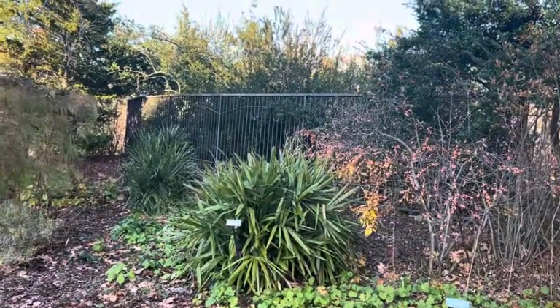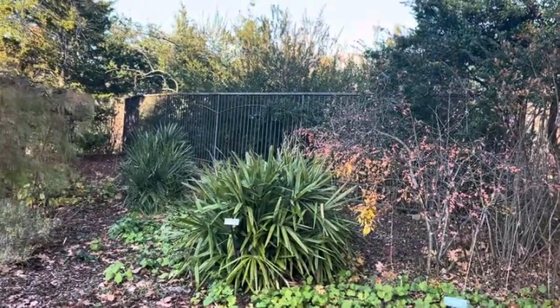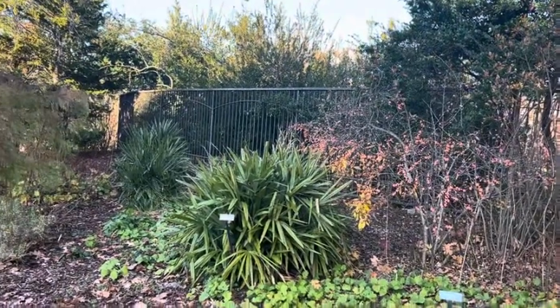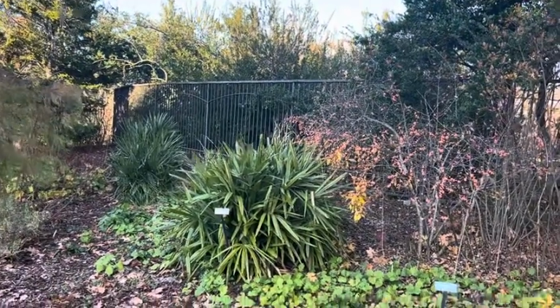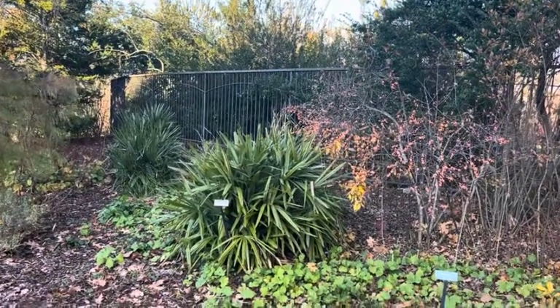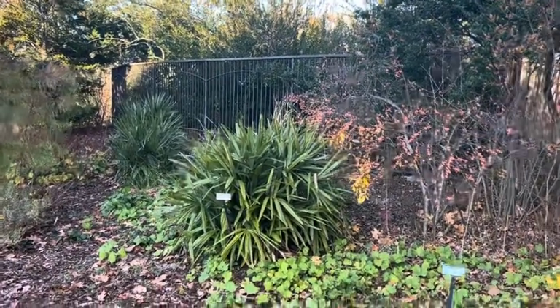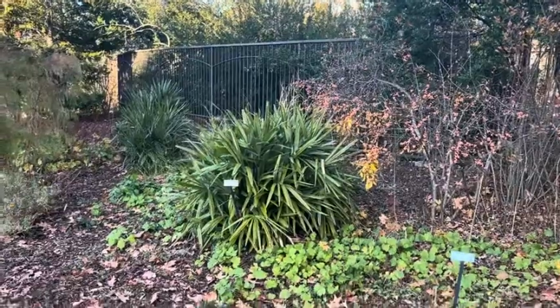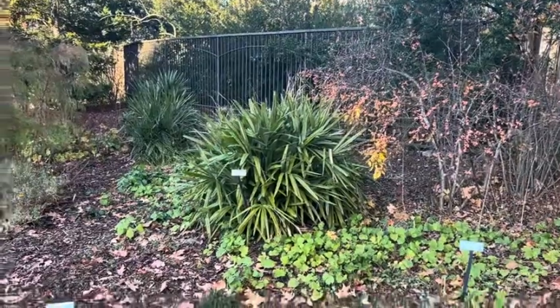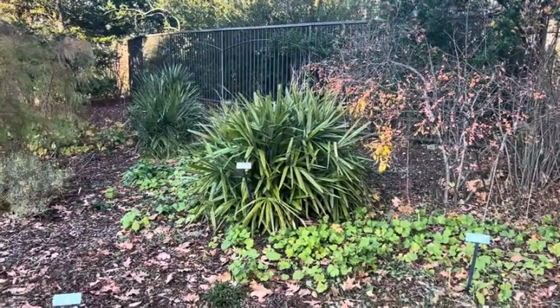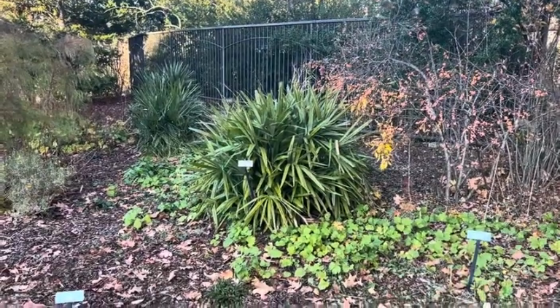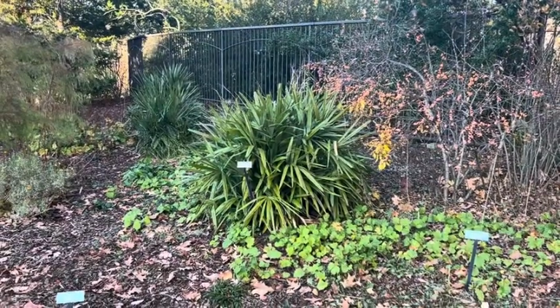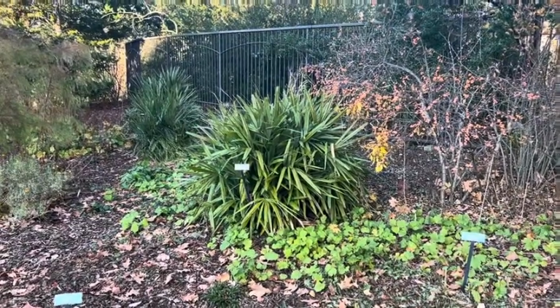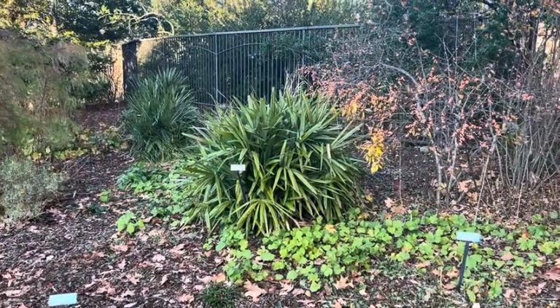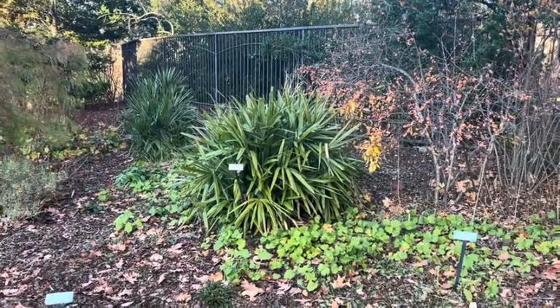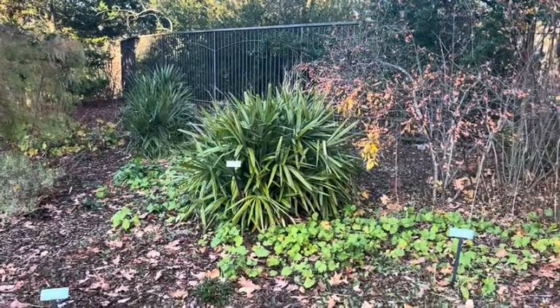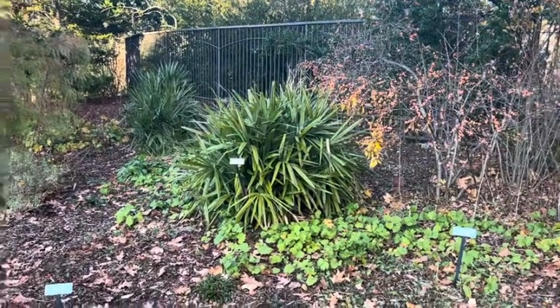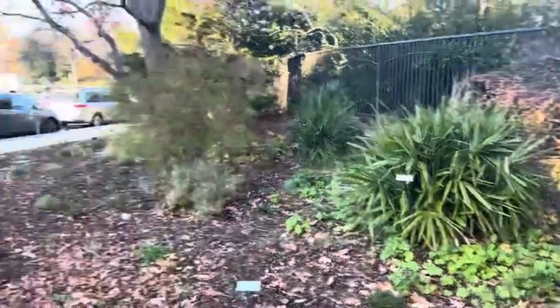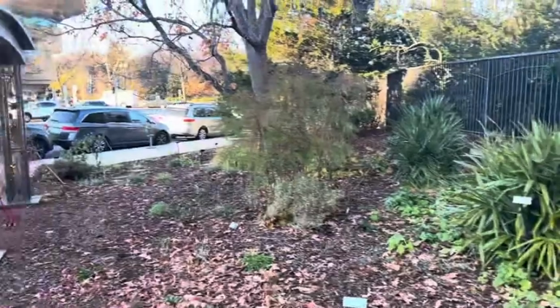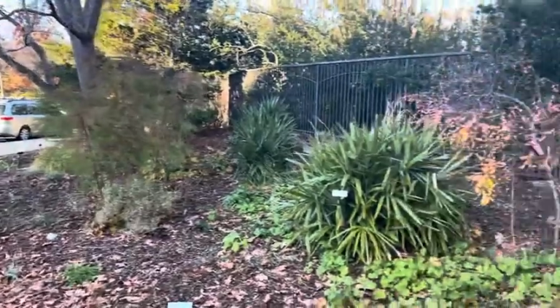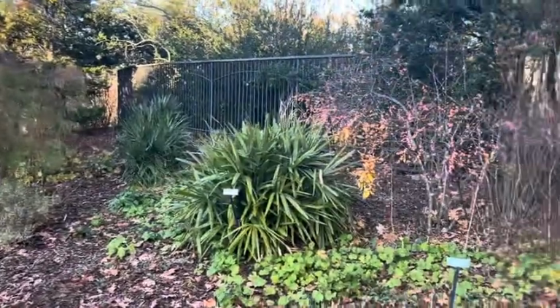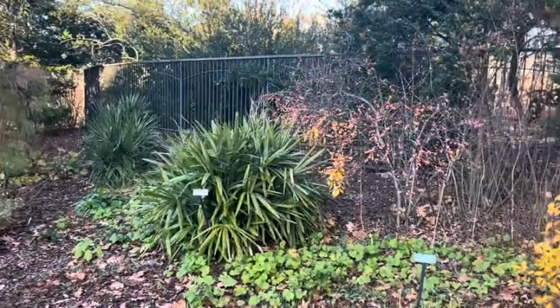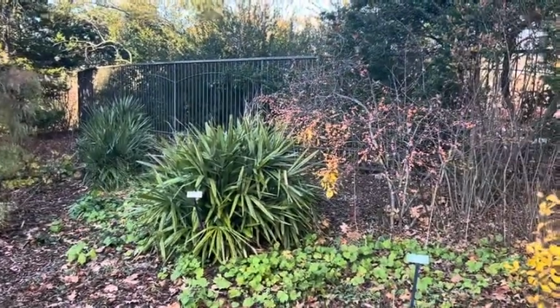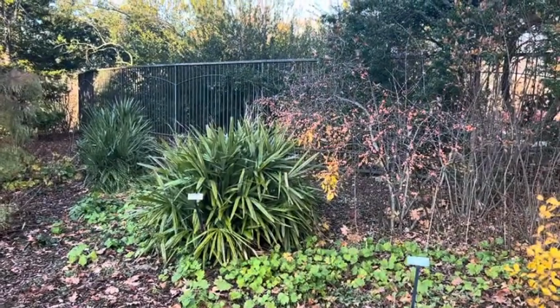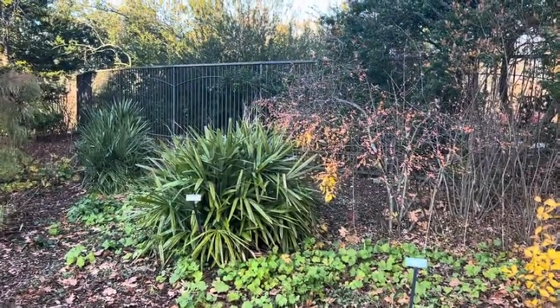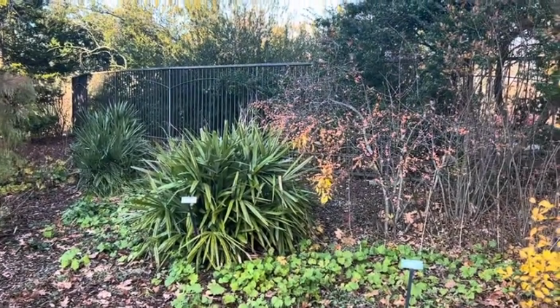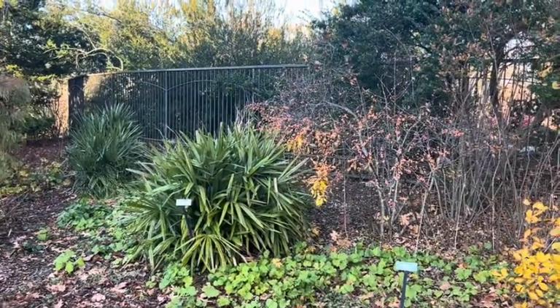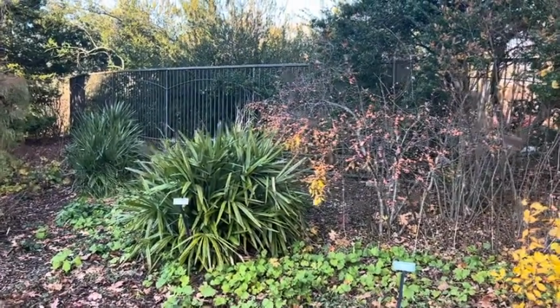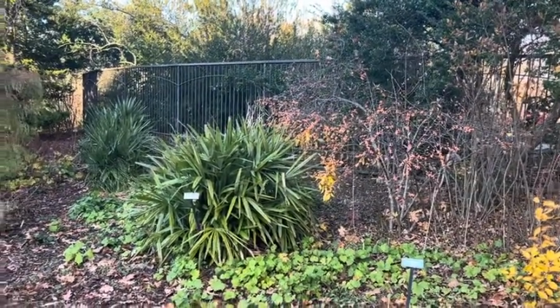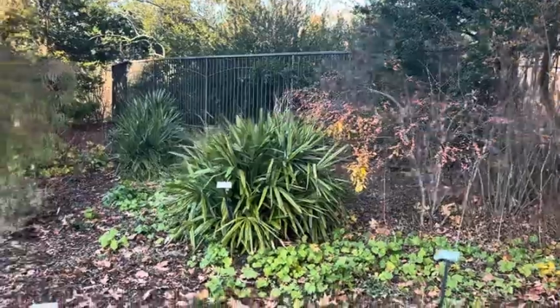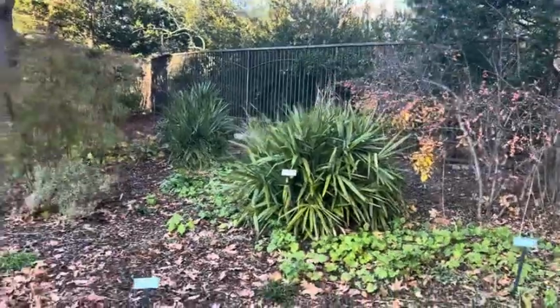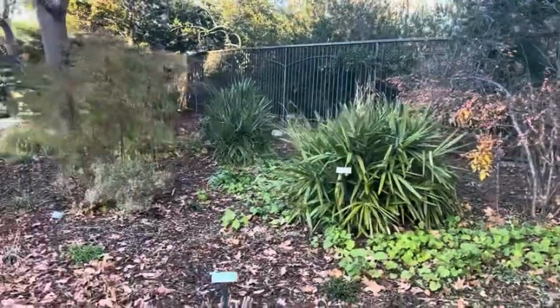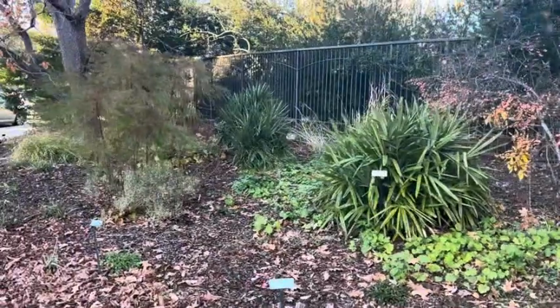I think there's a picture from 2009 online. These have been here for a while, at least 10 years certainly. Obviously in an exposed spot, no trouble surviving here — it's a fully hardy species. Gotta love needle palms, really beautiful.